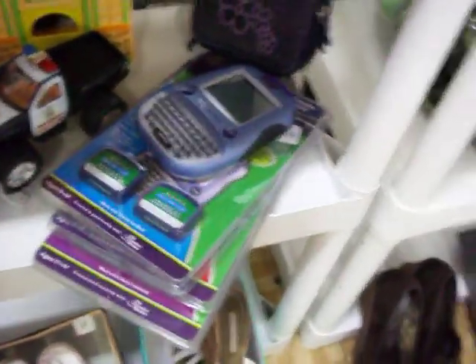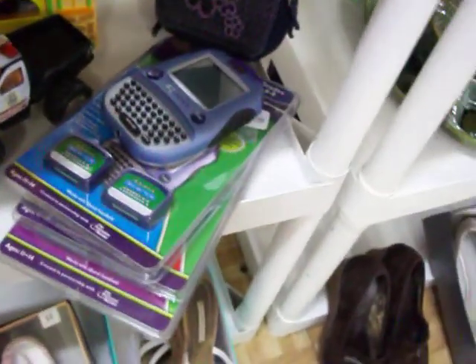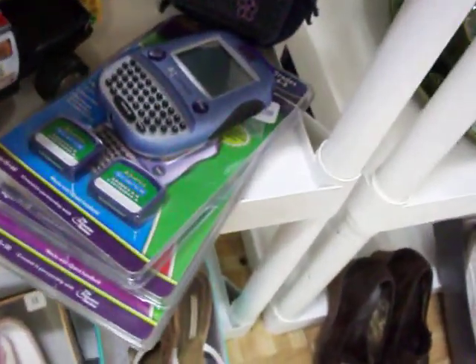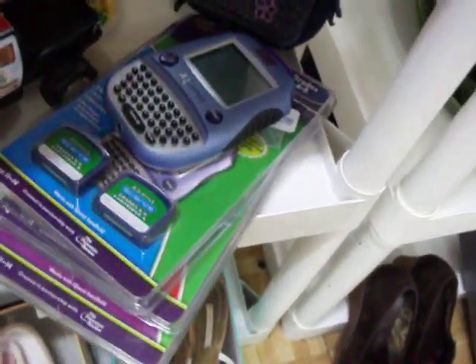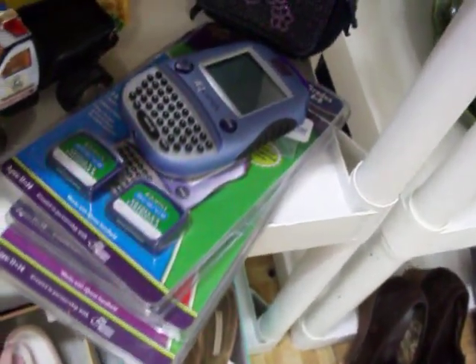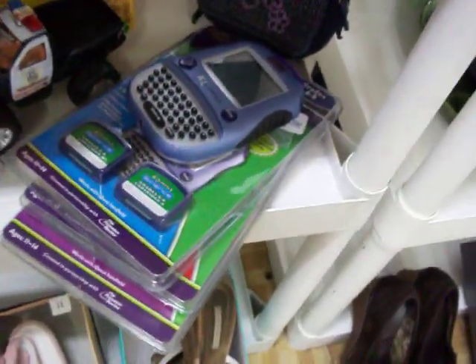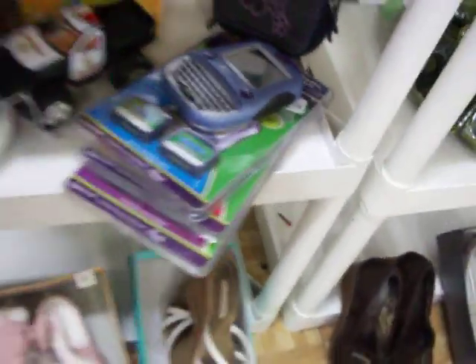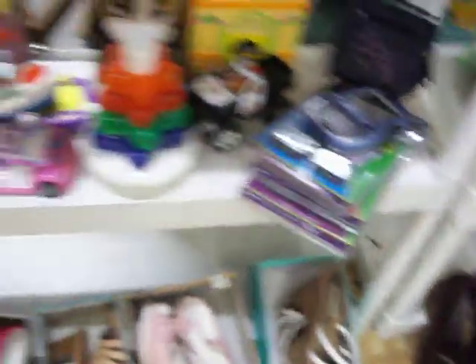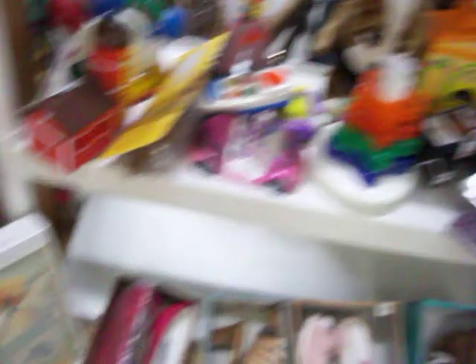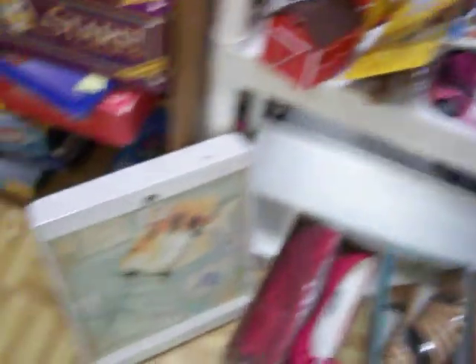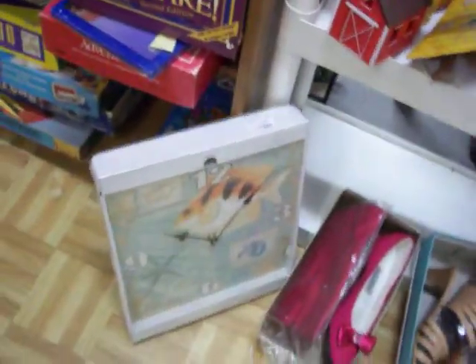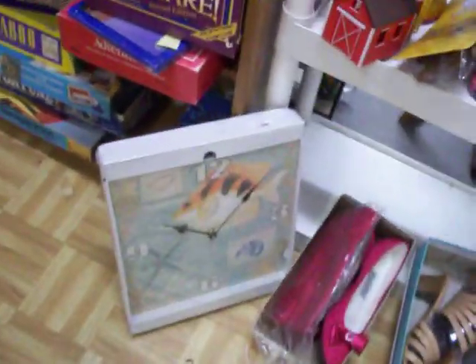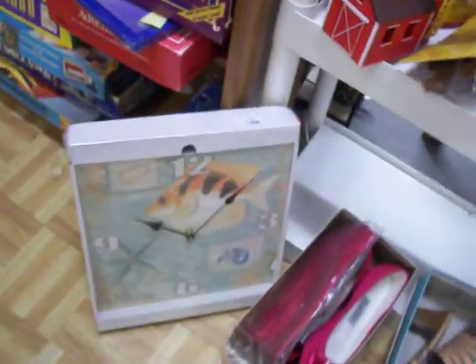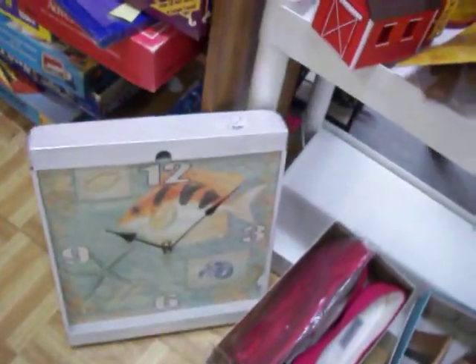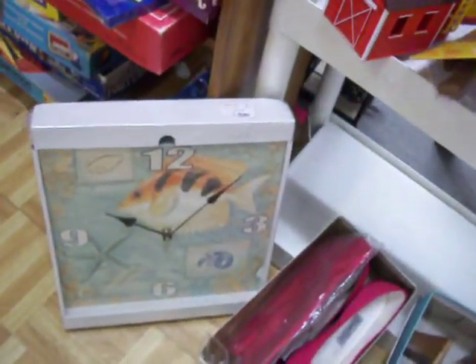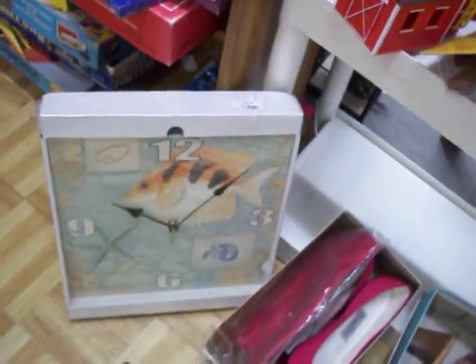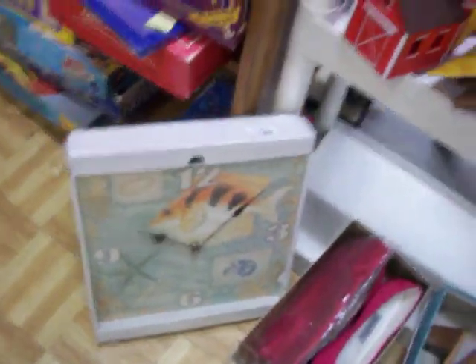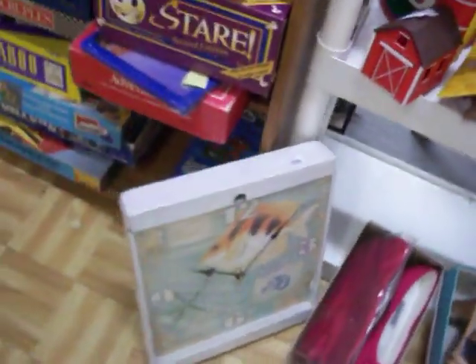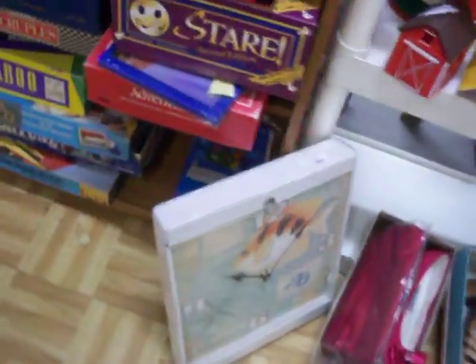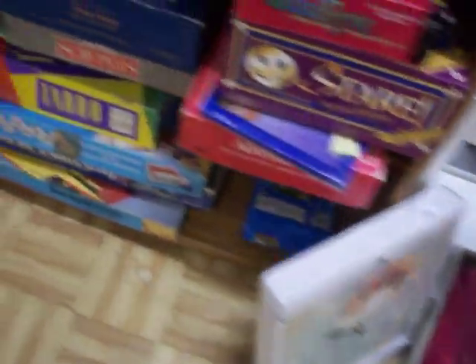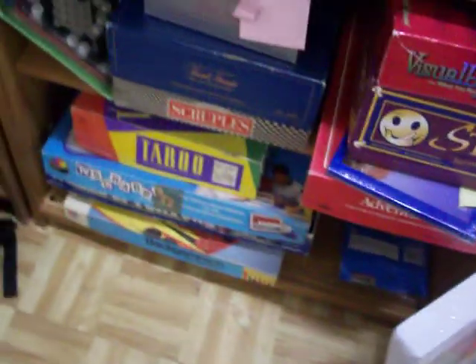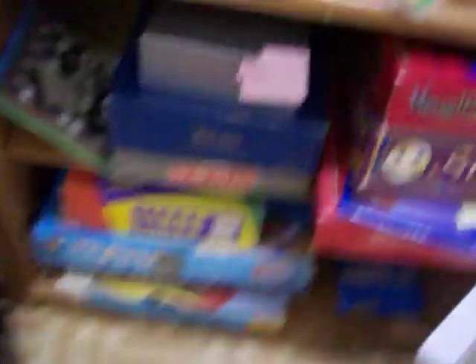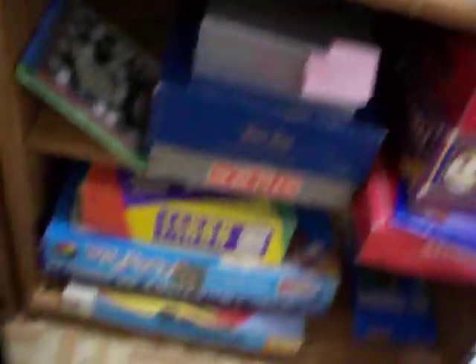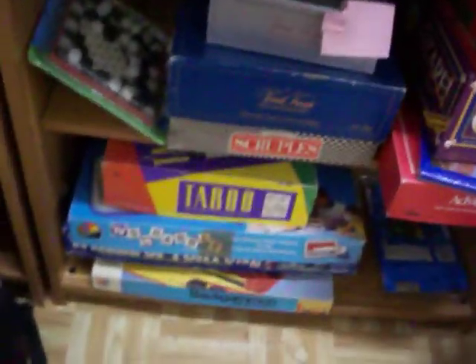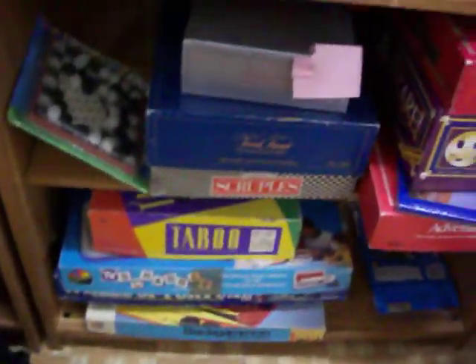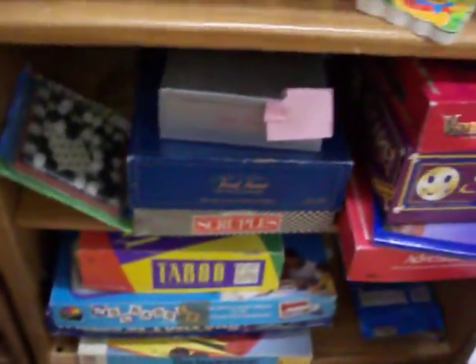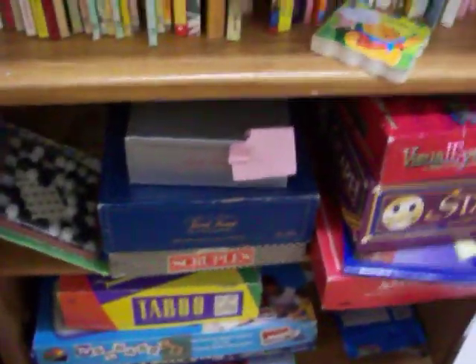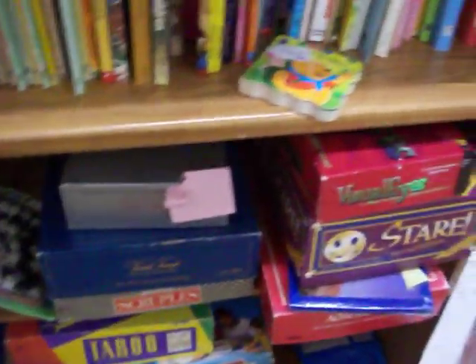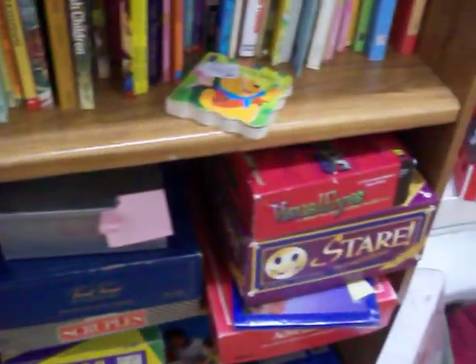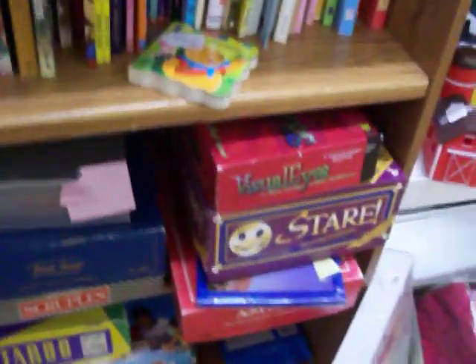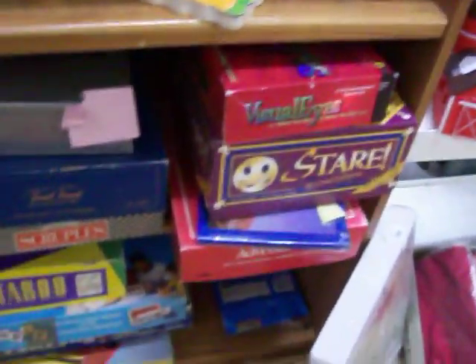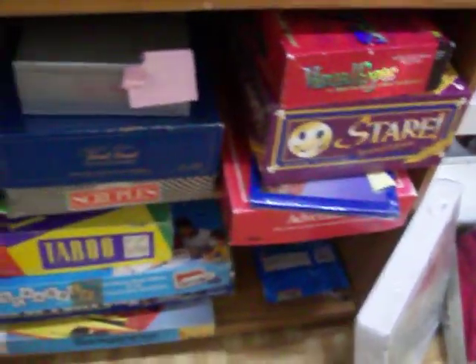That whole set right there is $10.00. Got that little fish clock there for $6.00. Have a number of board games like Taboo, Scruples, Trivial Pursuit, and several others.